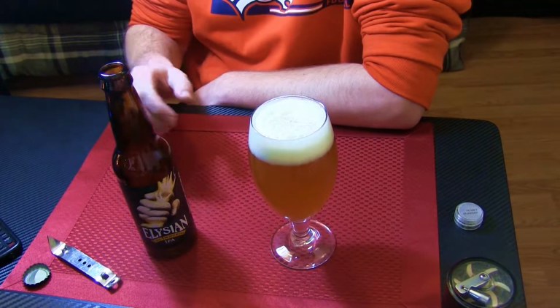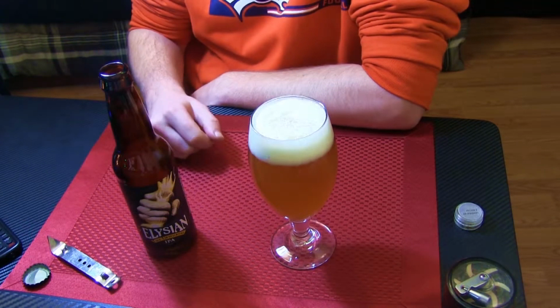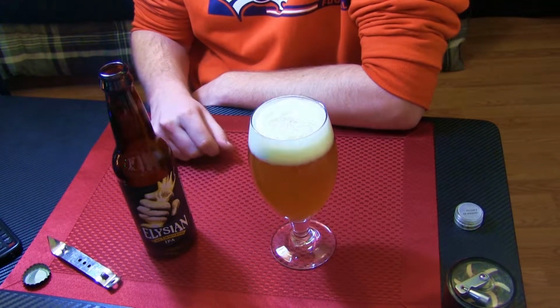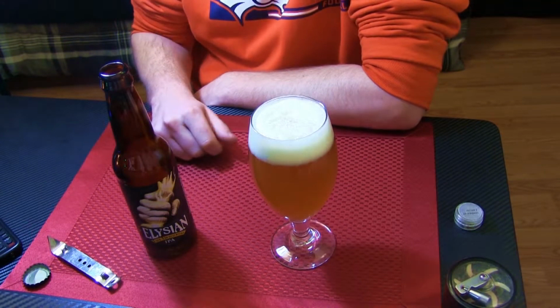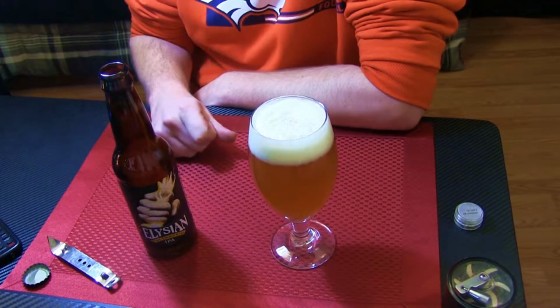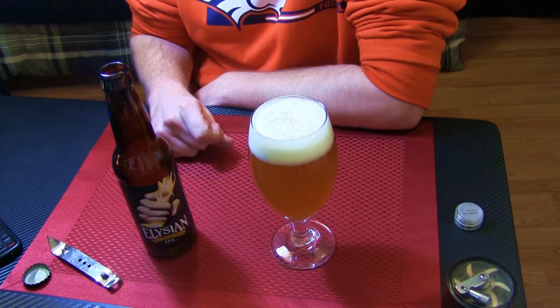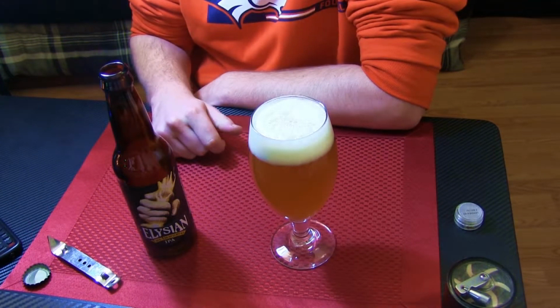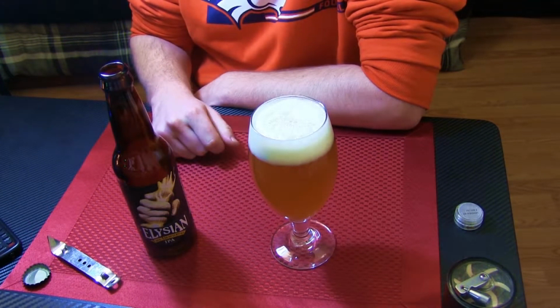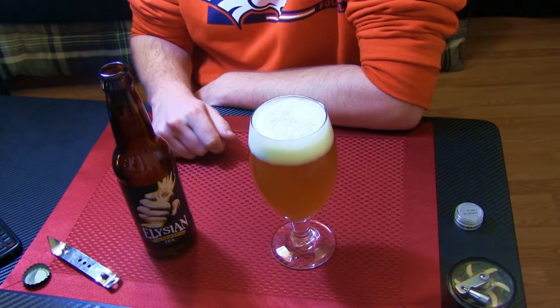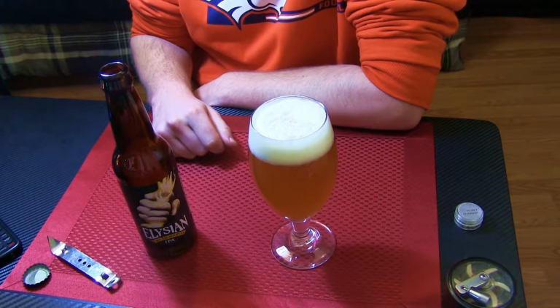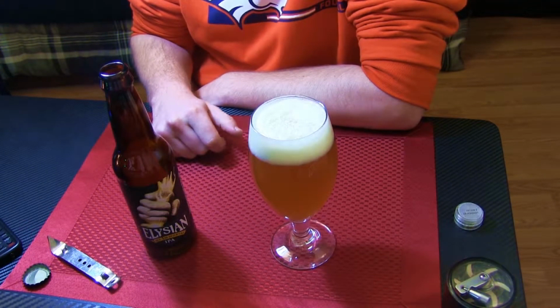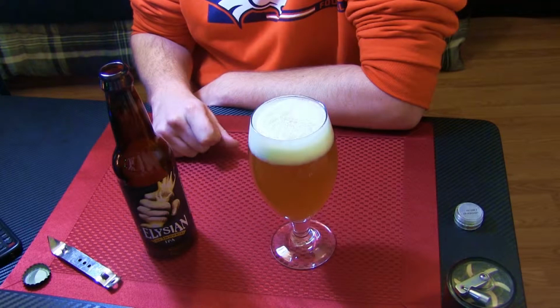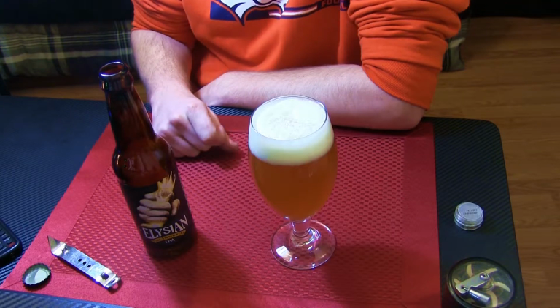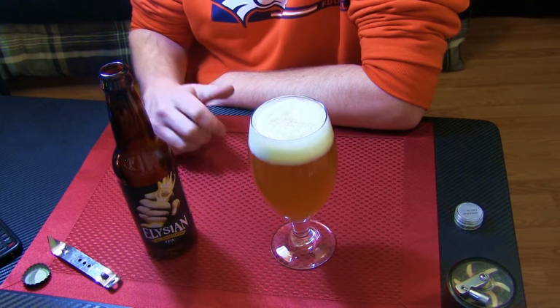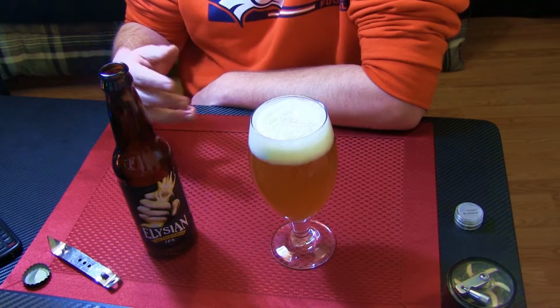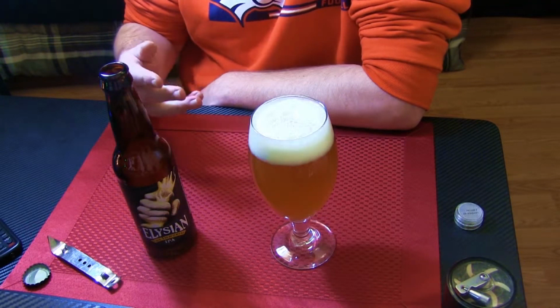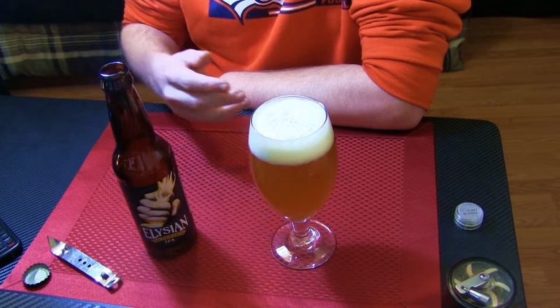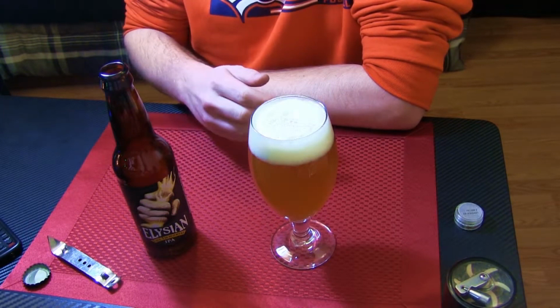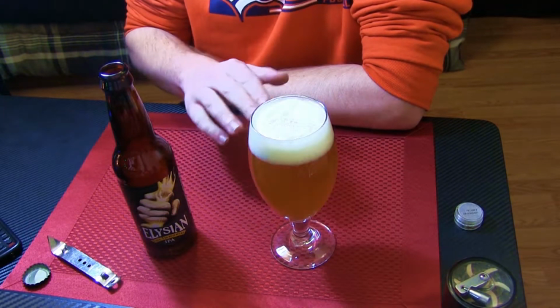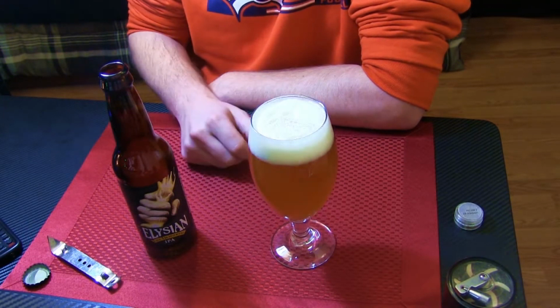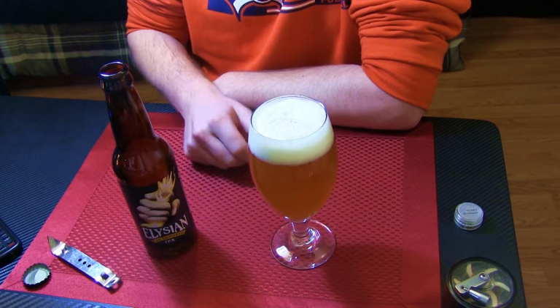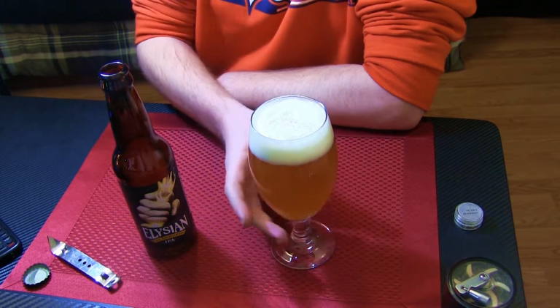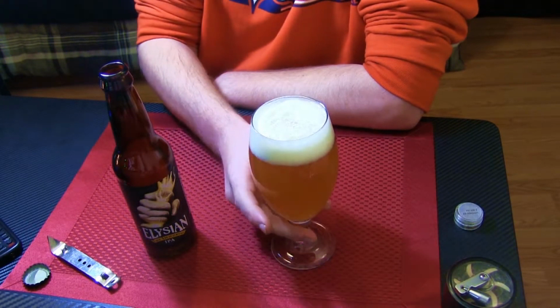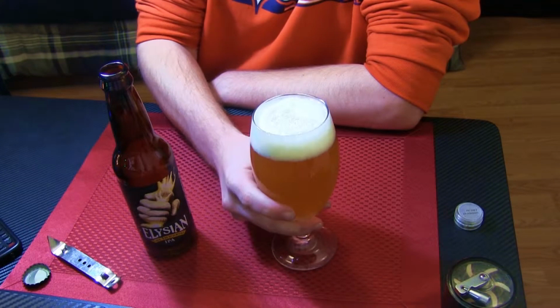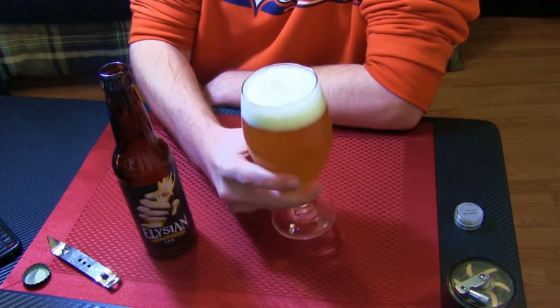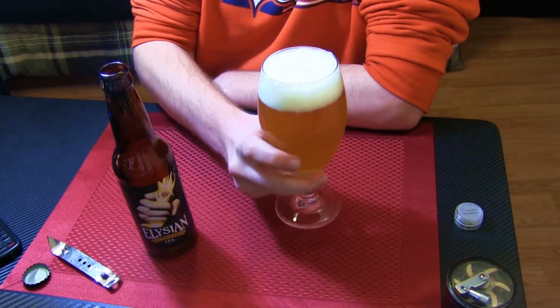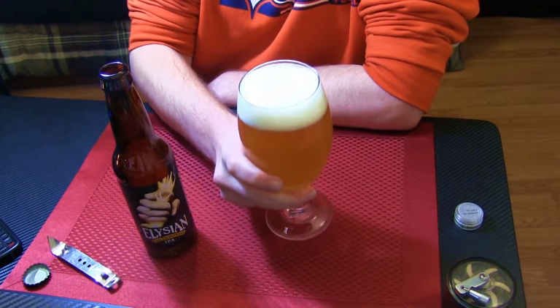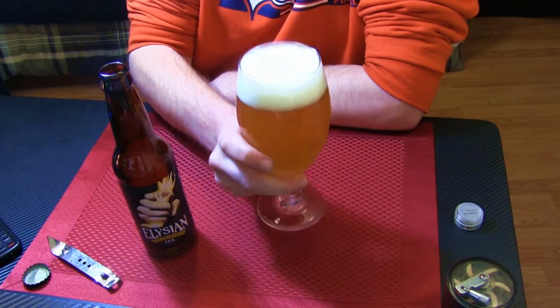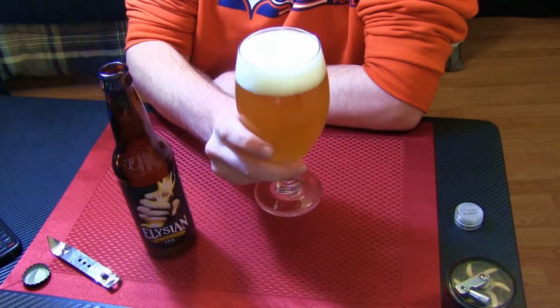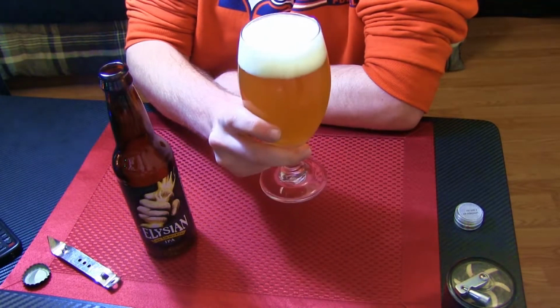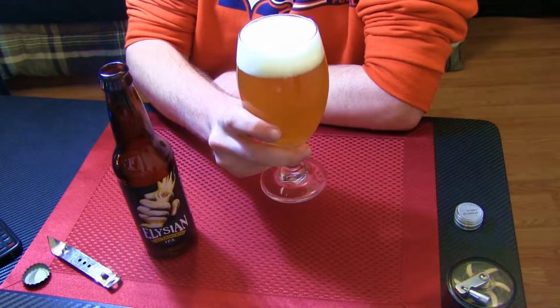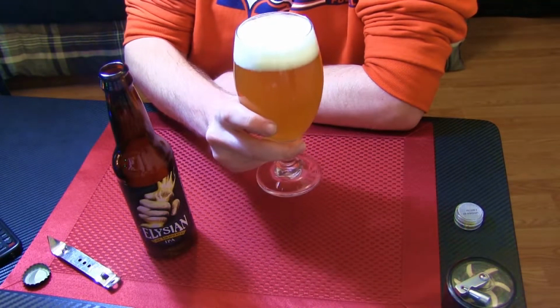On the initial pour you got a whole lot of hops and a lot of that good citrusy grapefruit aroma going on, but it seems to have subsided now. So let's get a taste on it and see if those flavors are still in there.